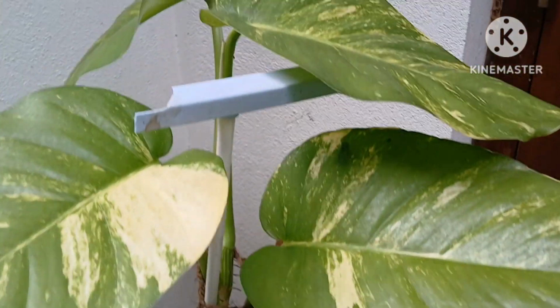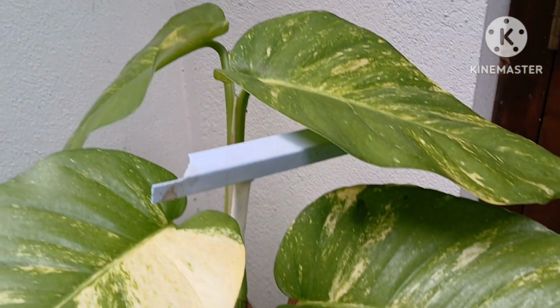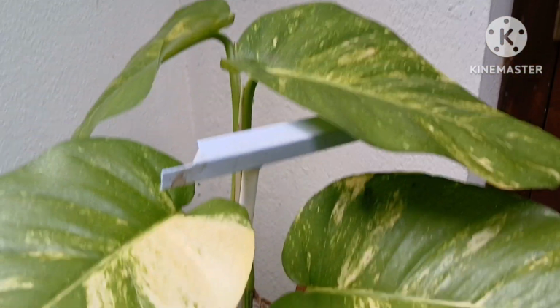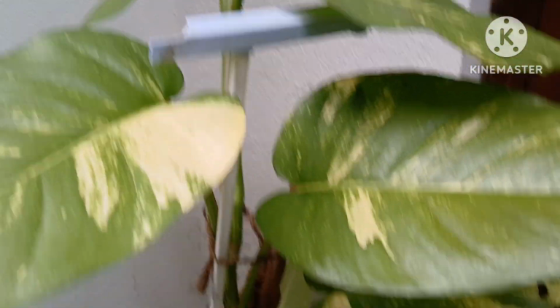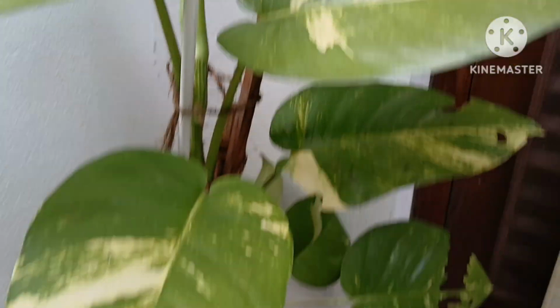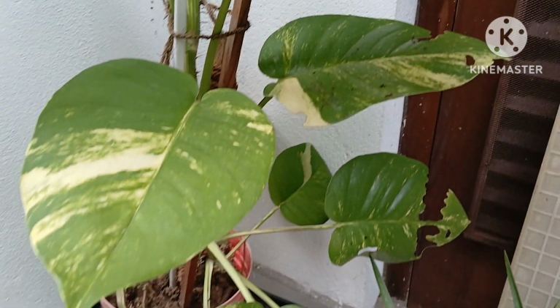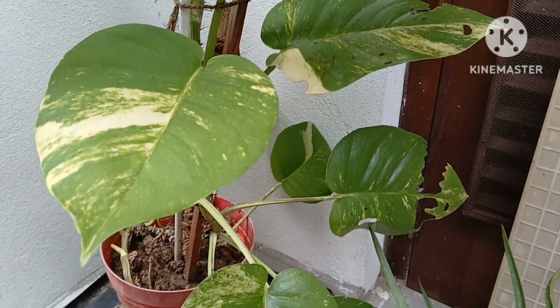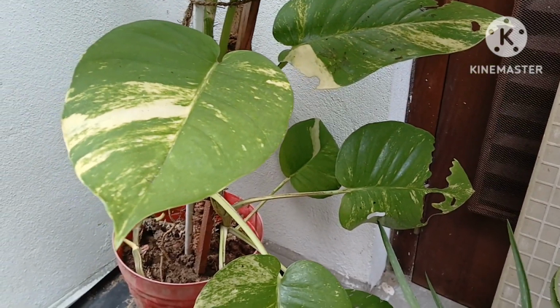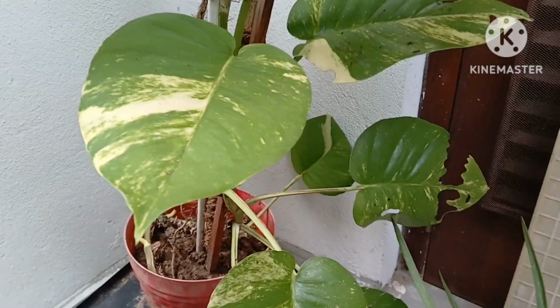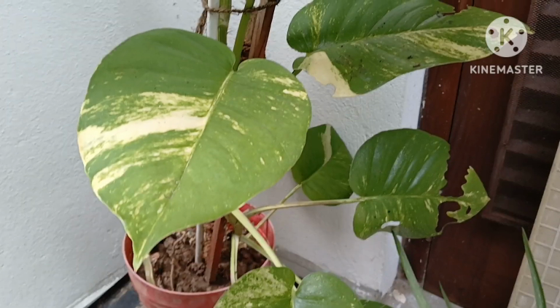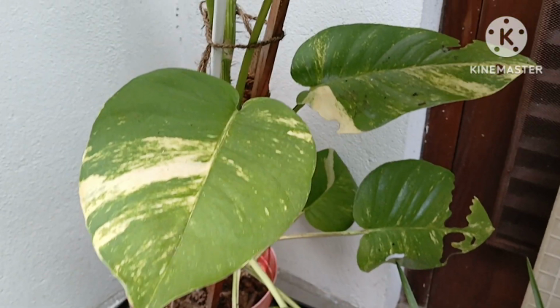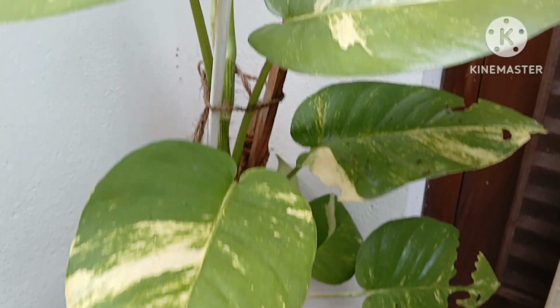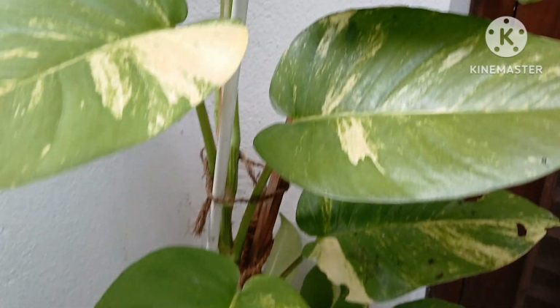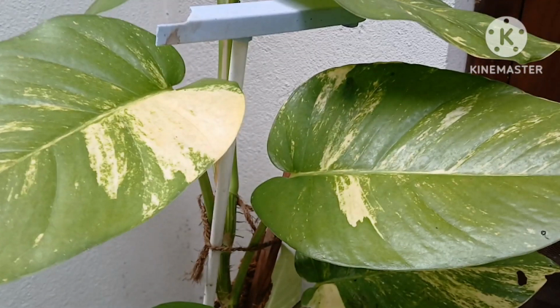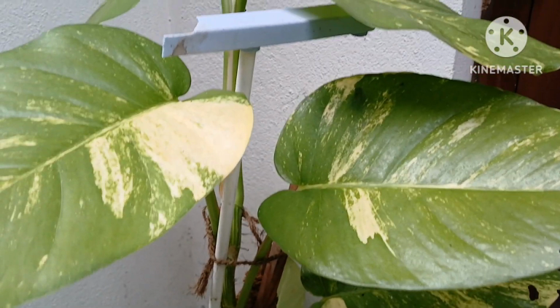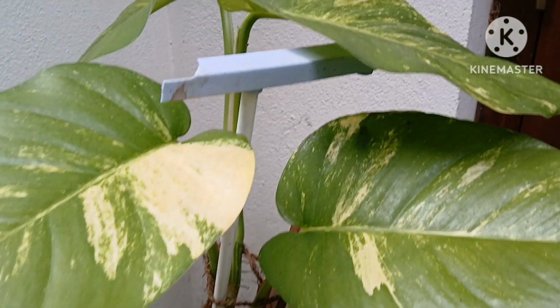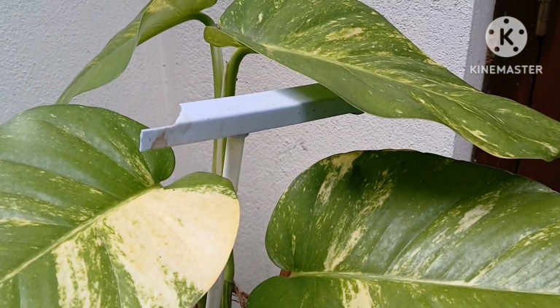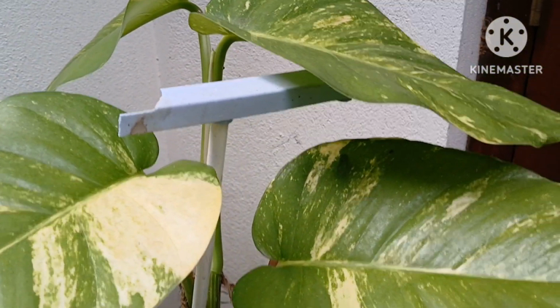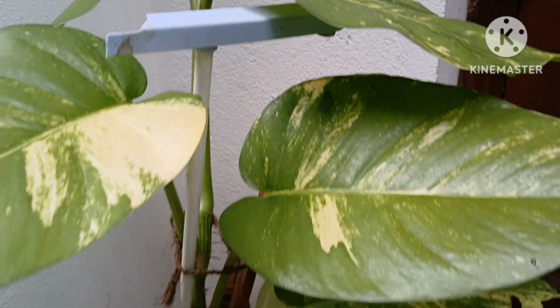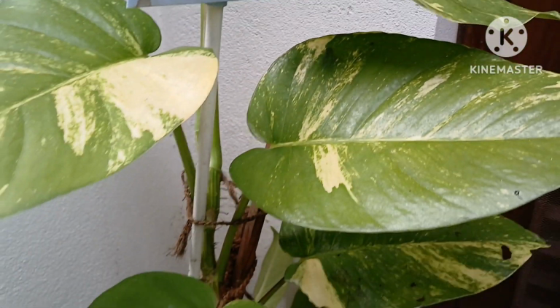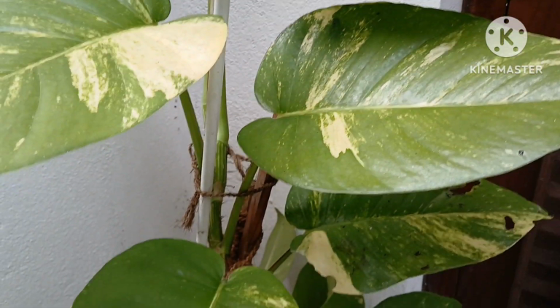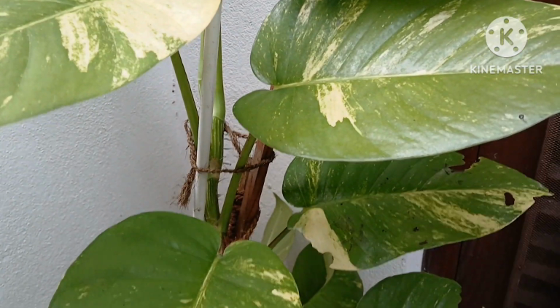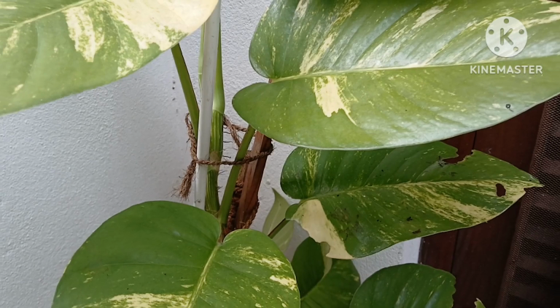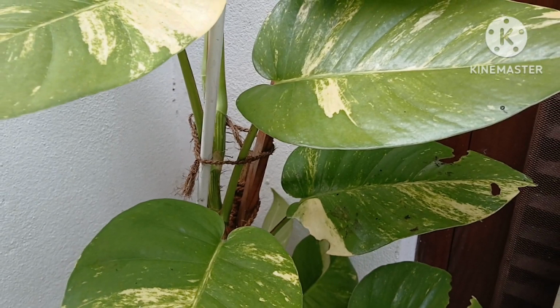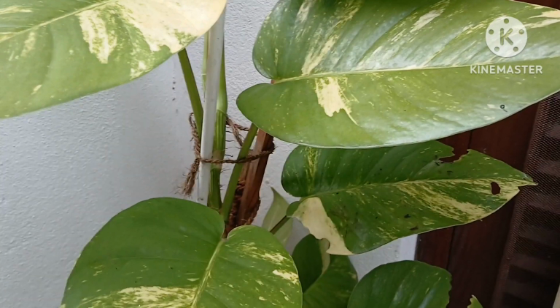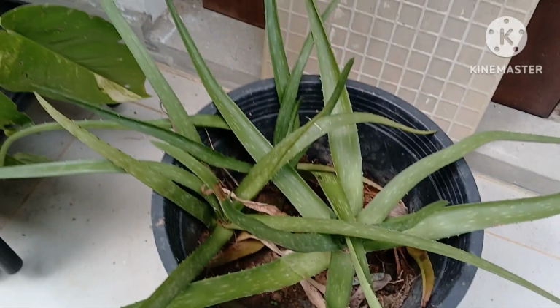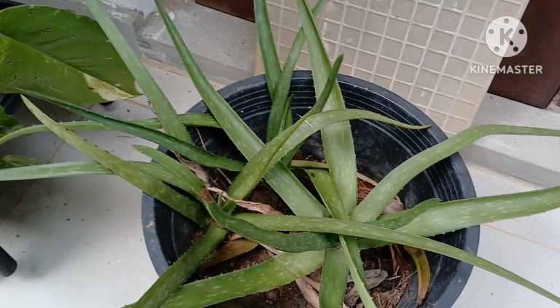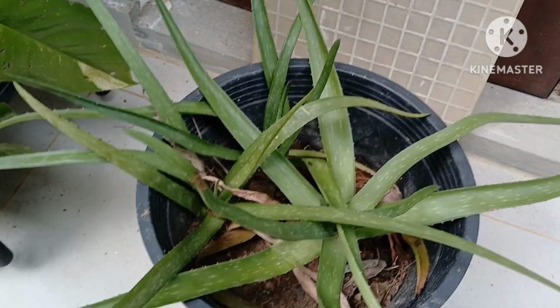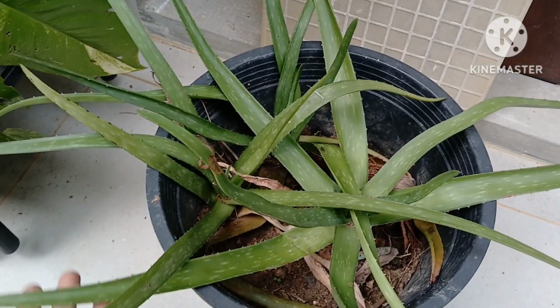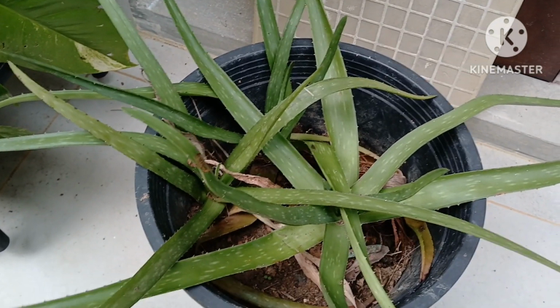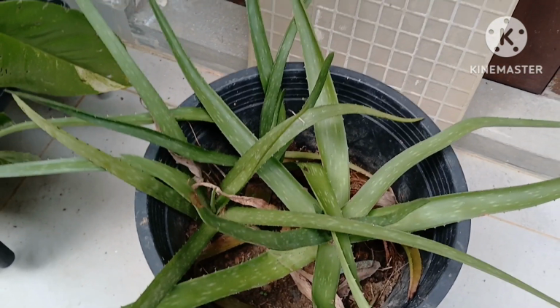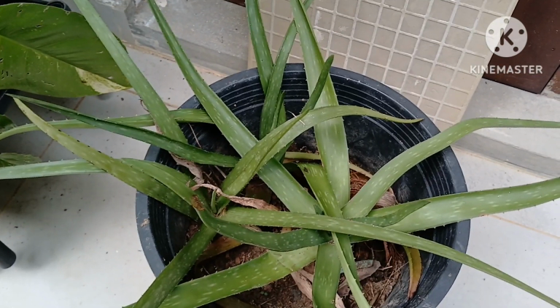Beautiful leafy pothos plants — very easy to grow and very low maintenance. Beginner gardeners, plant this in your houseplants collection because they are very easy to grow and they give an evergreen look and add beauty to your home garden.